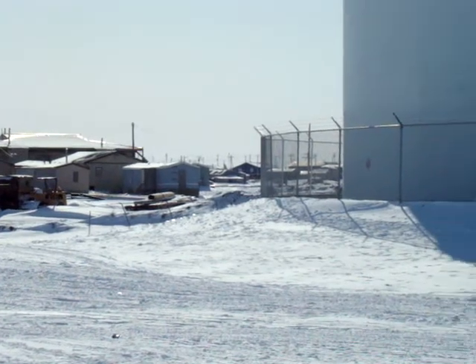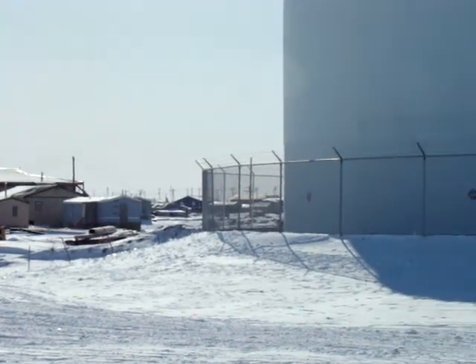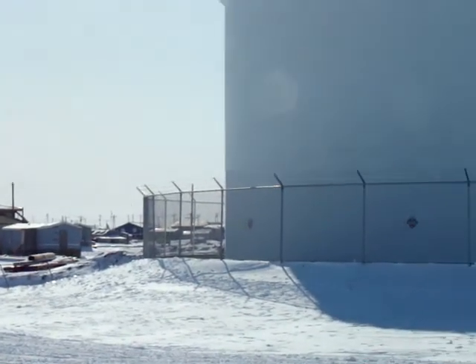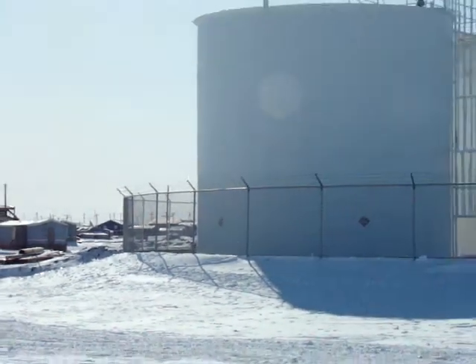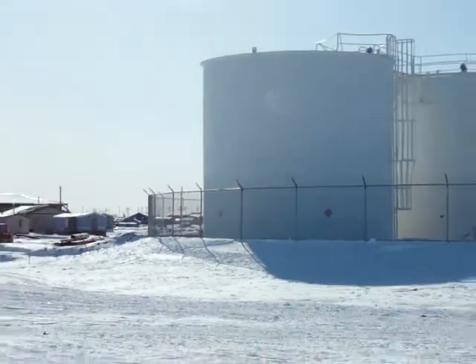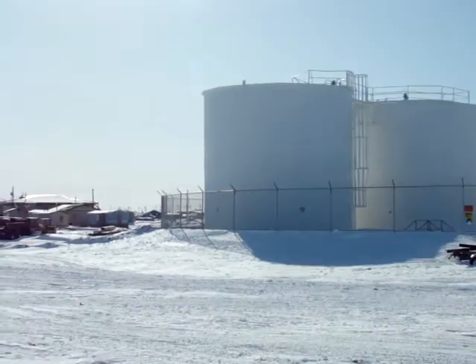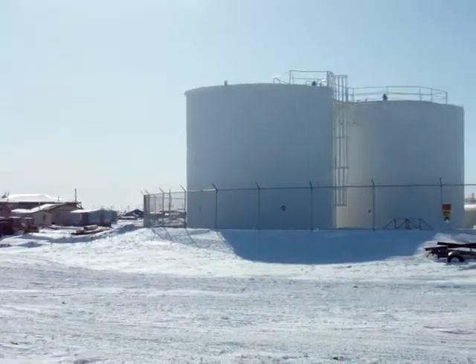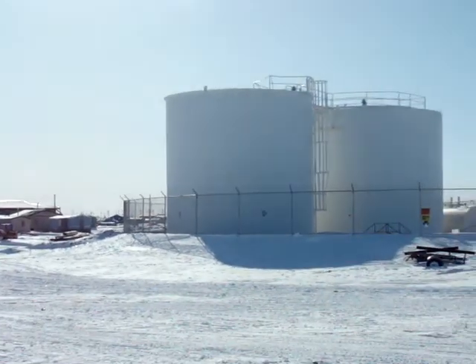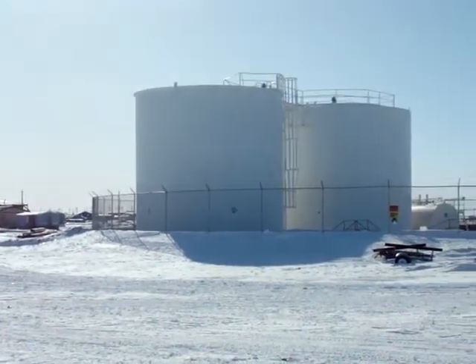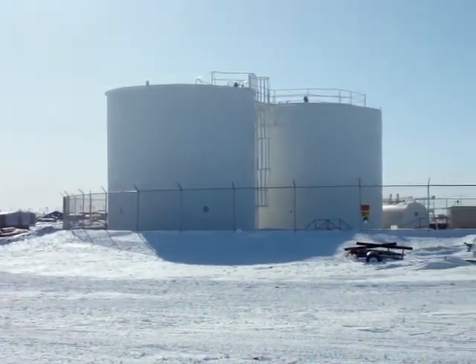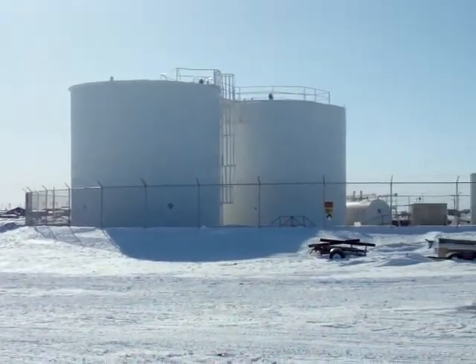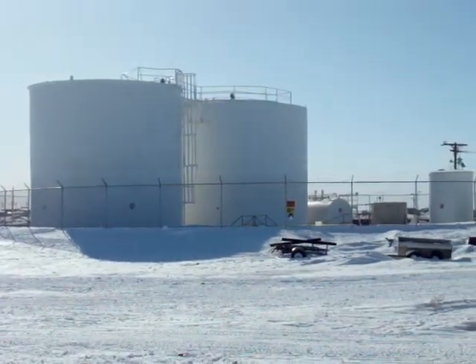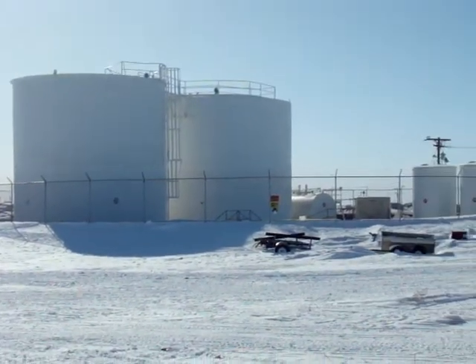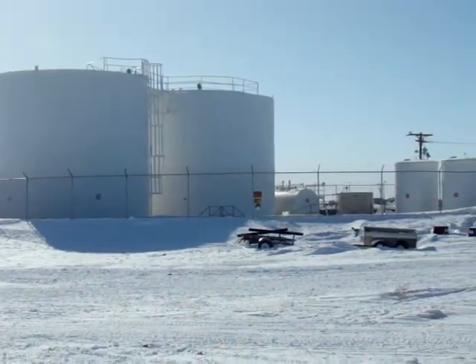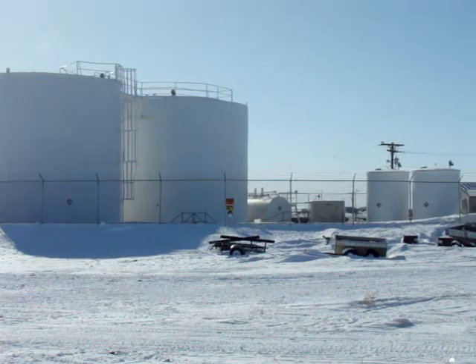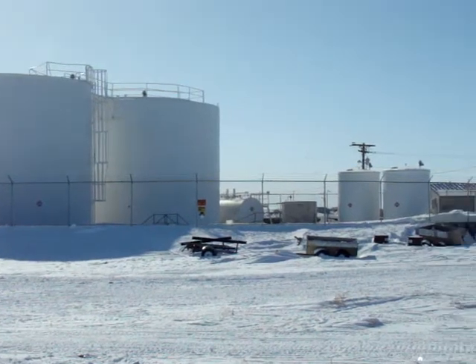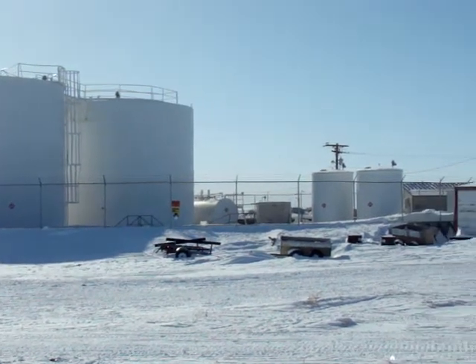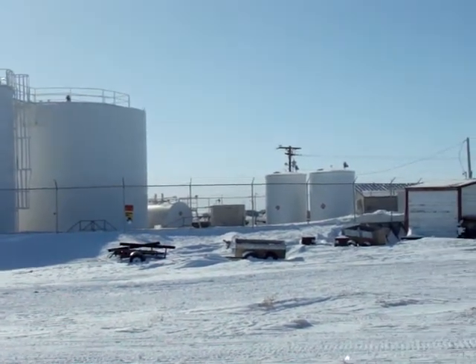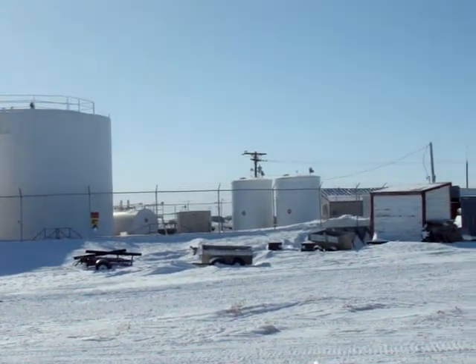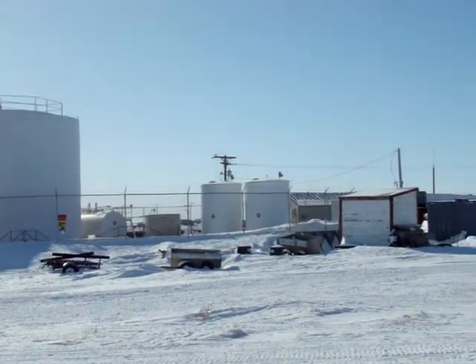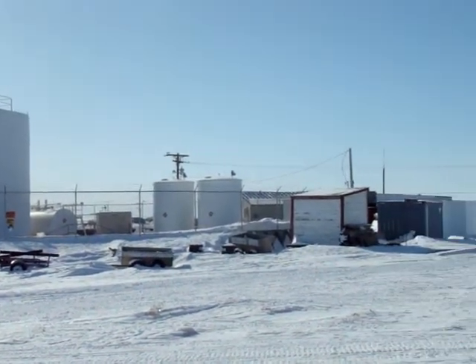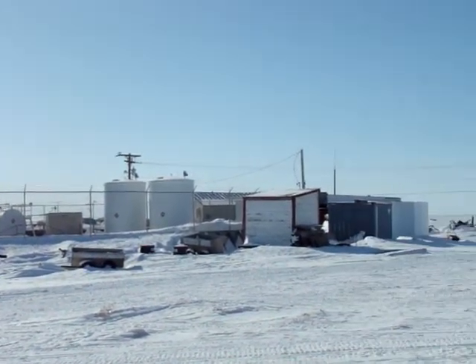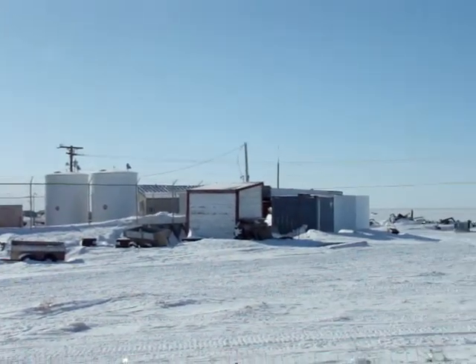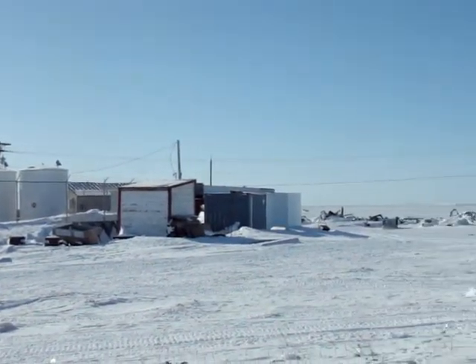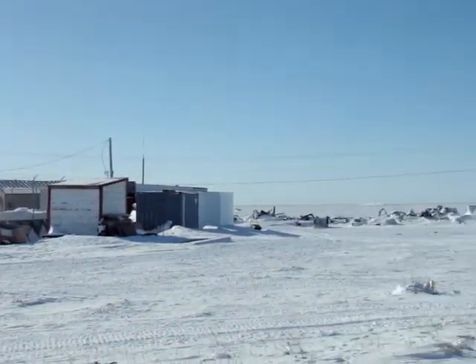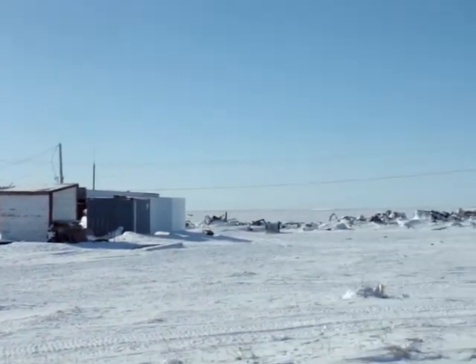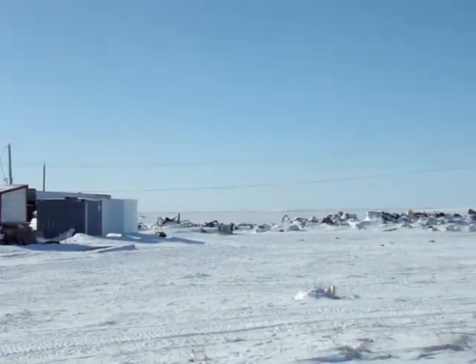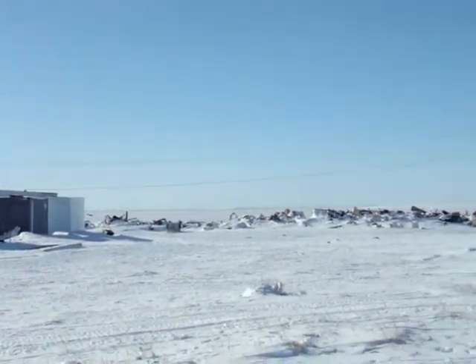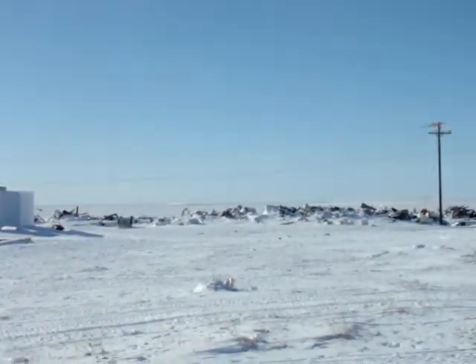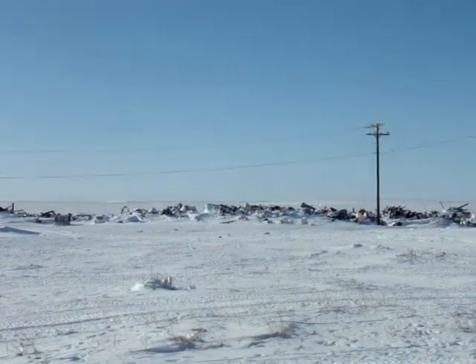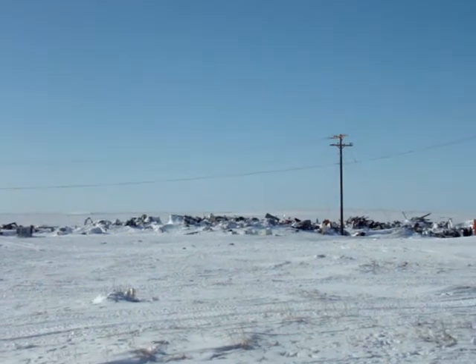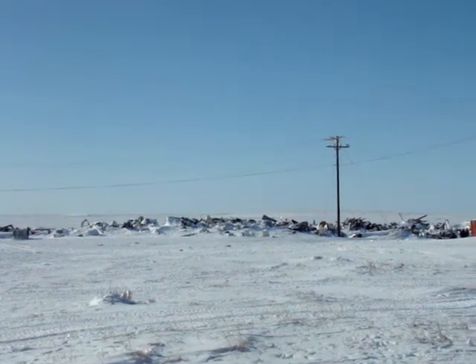These are the Crowley tanks — fuel tanks for the community, gasoline and oil. Well, lifeblood of modern civilization.